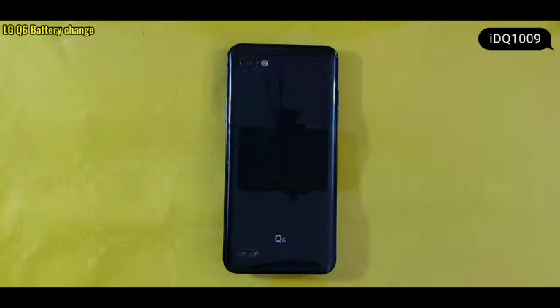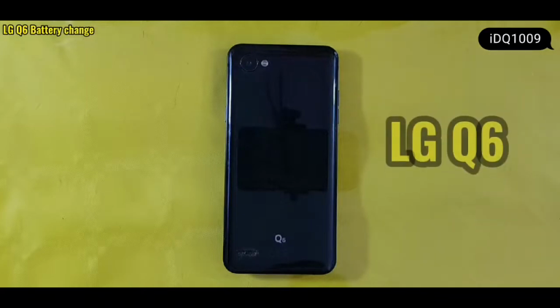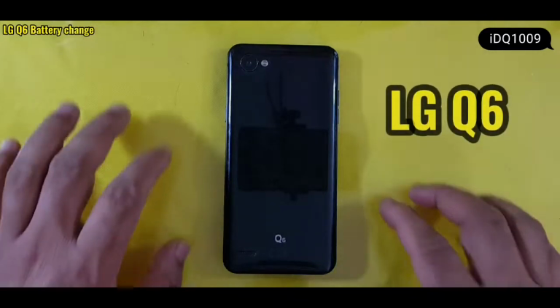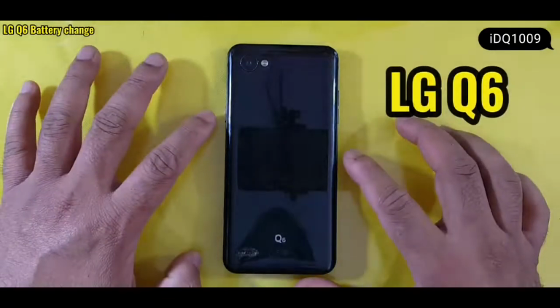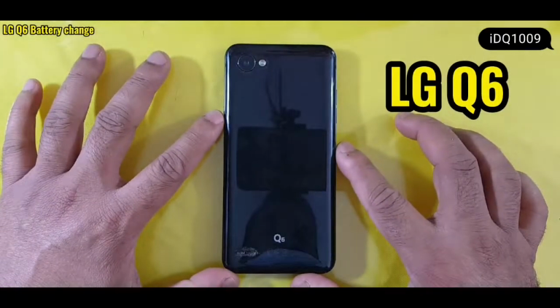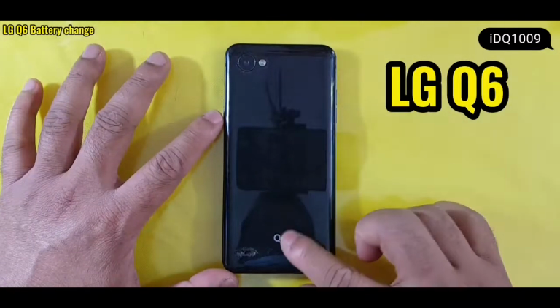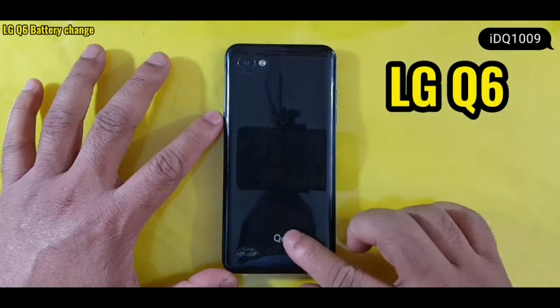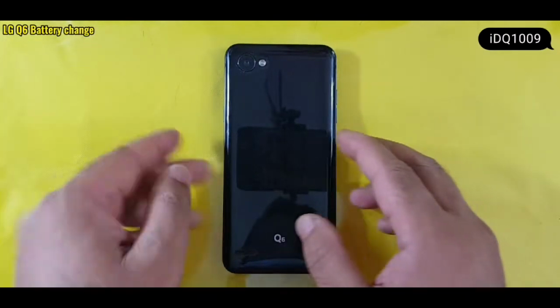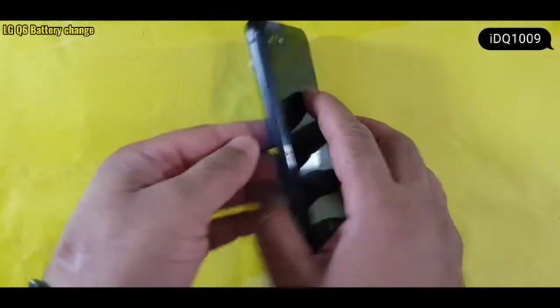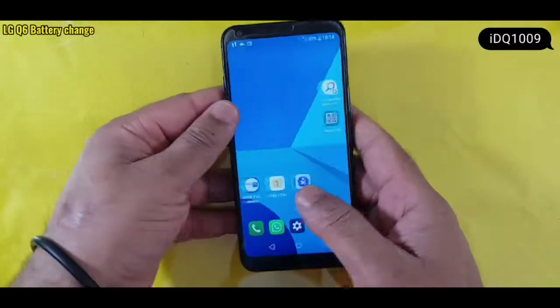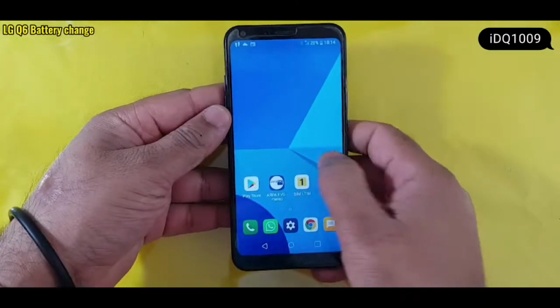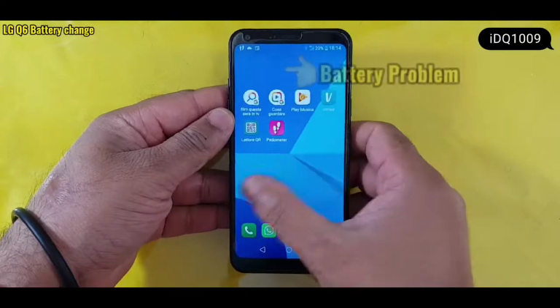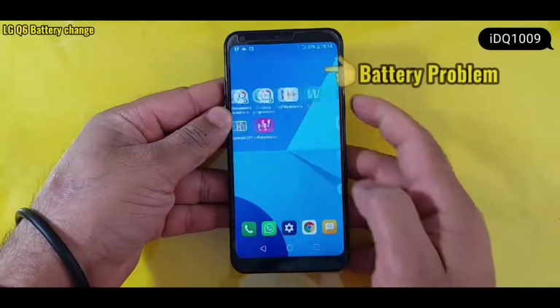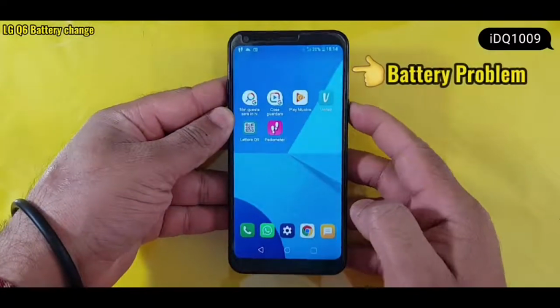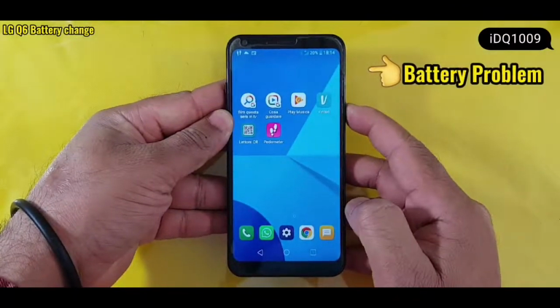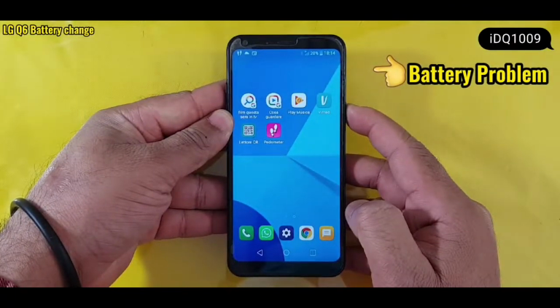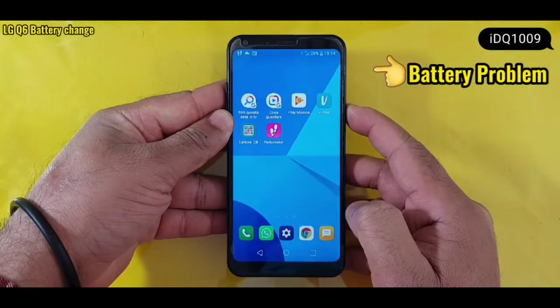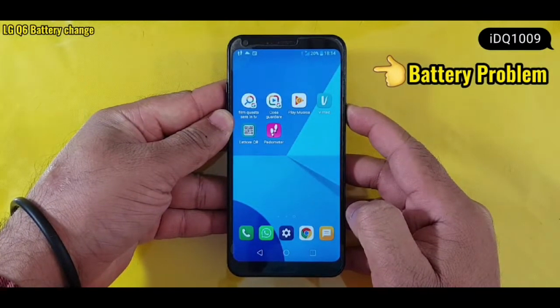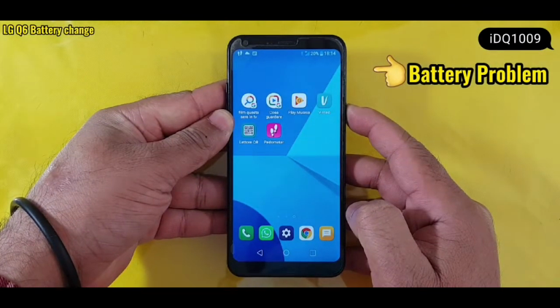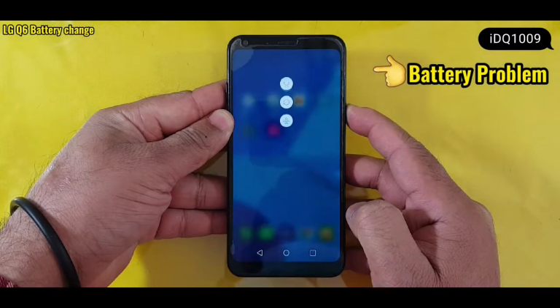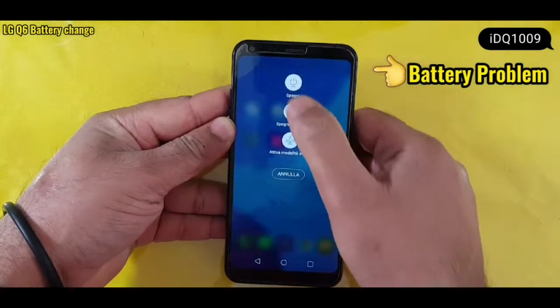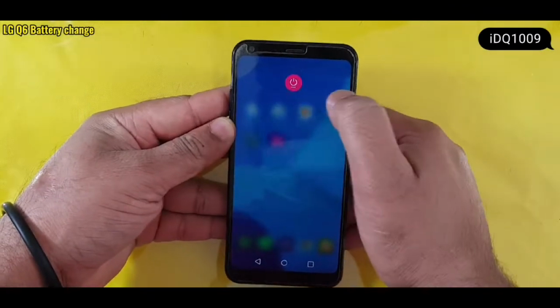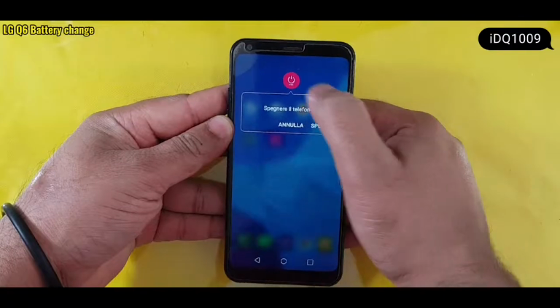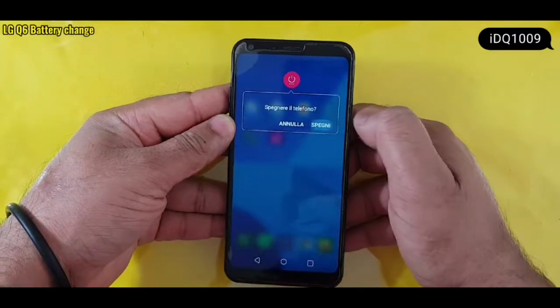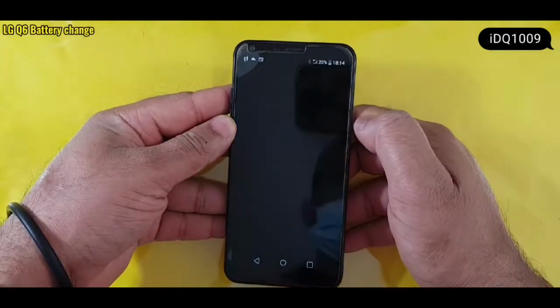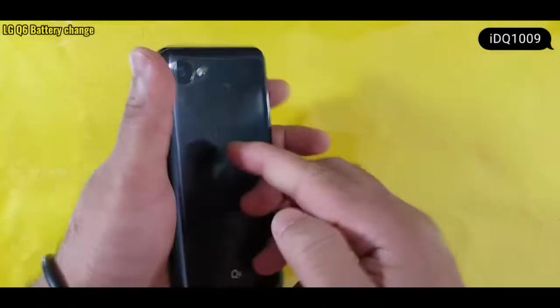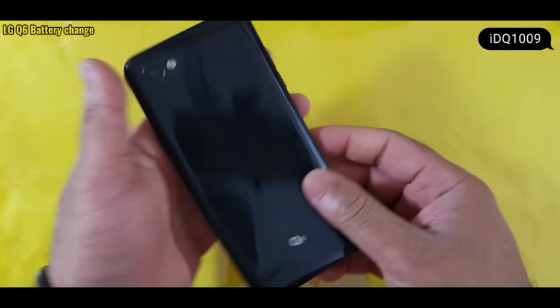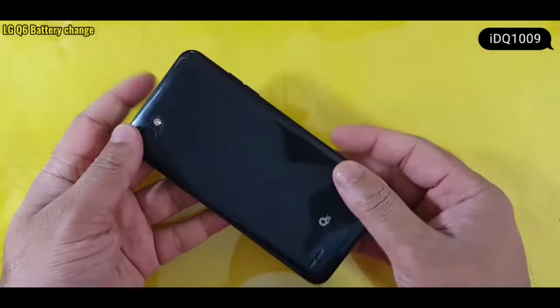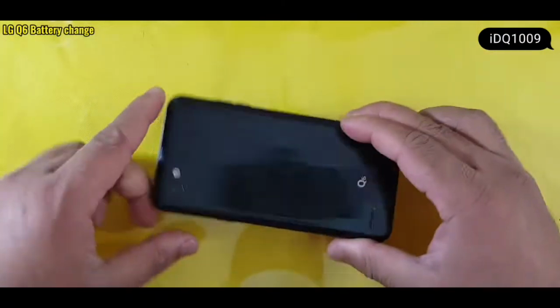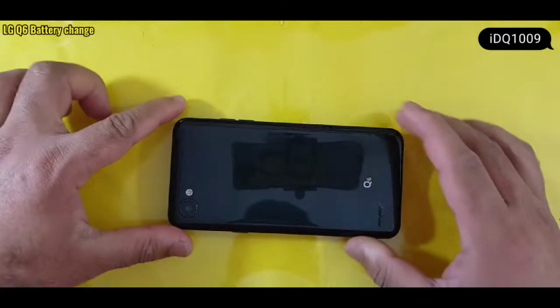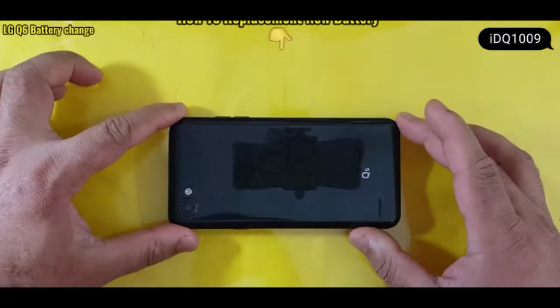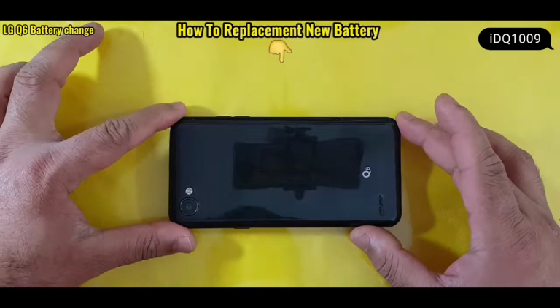LG Q6 battery problem. How to replace the battery with a new one.